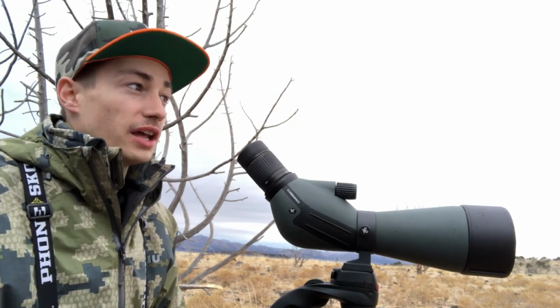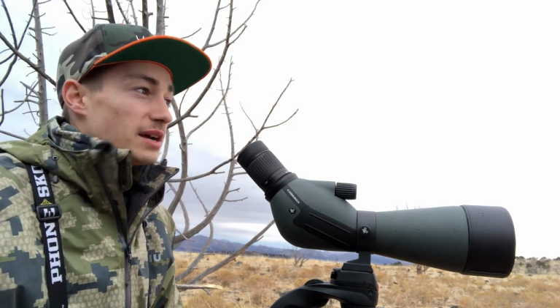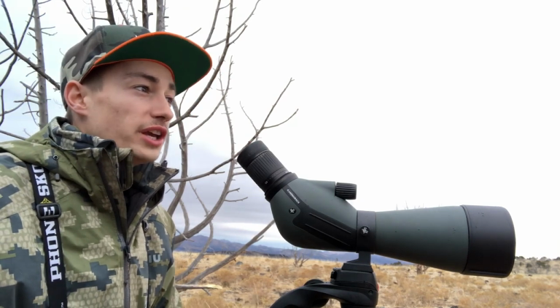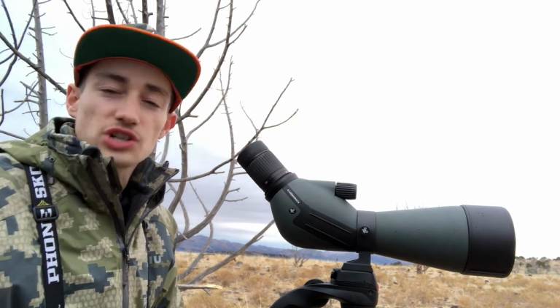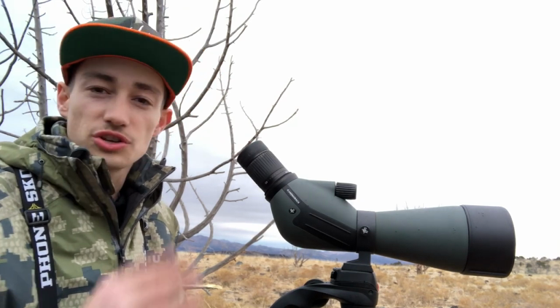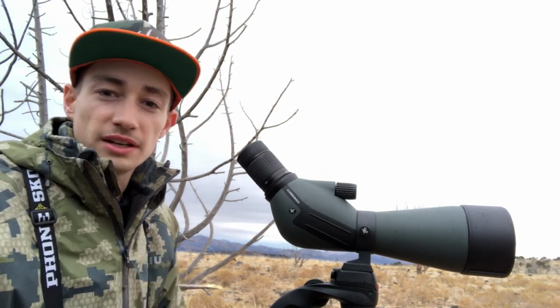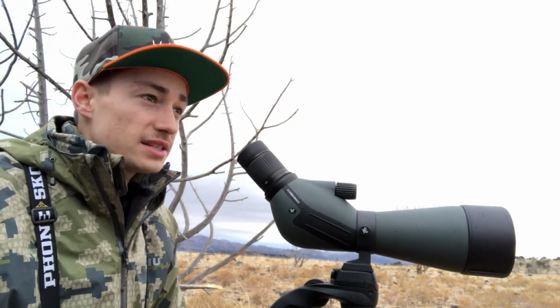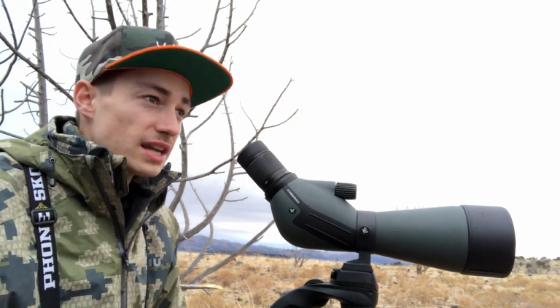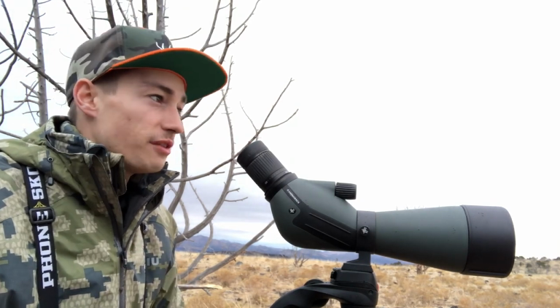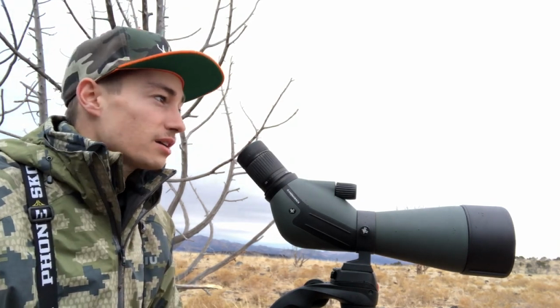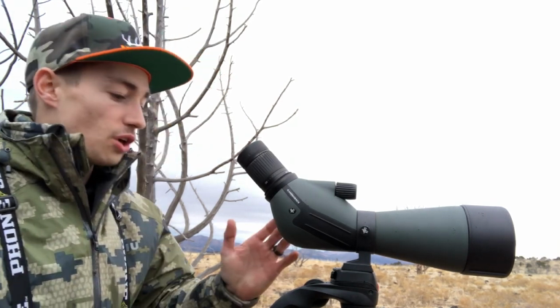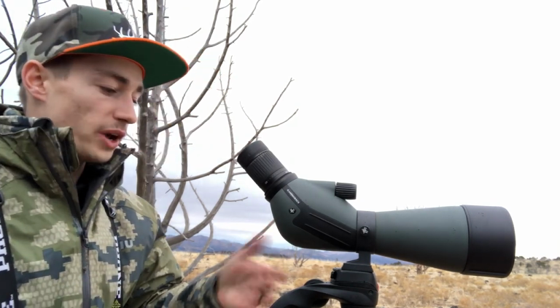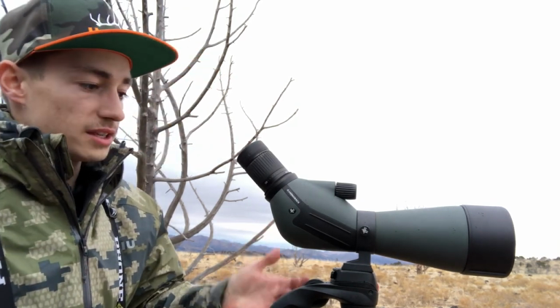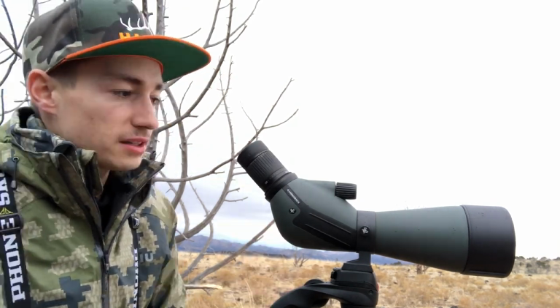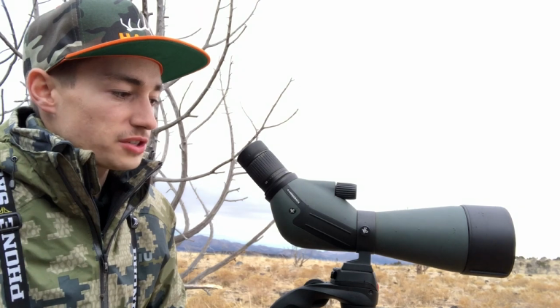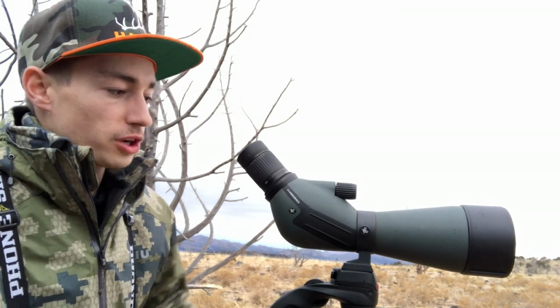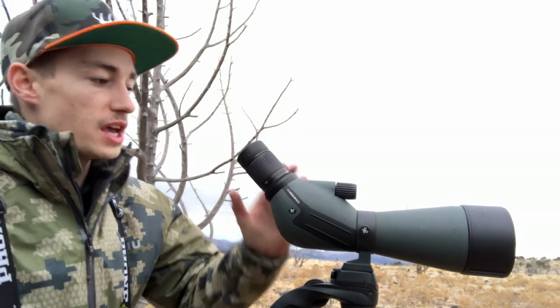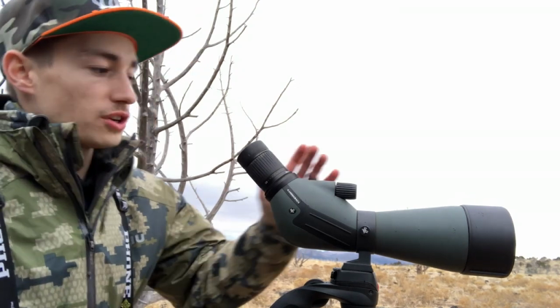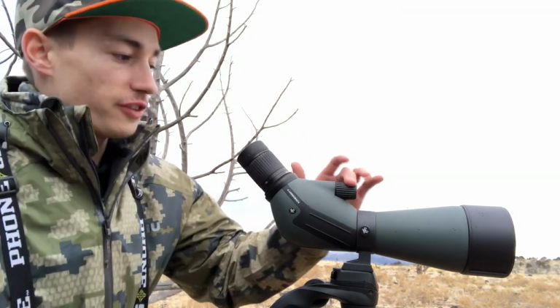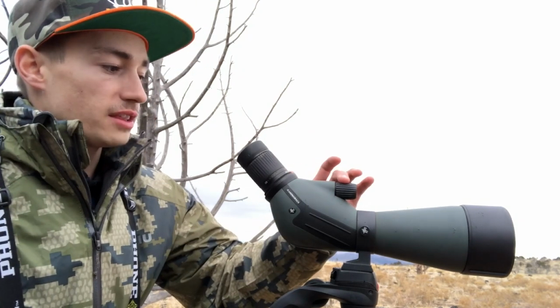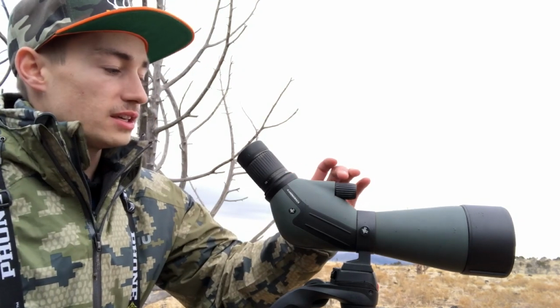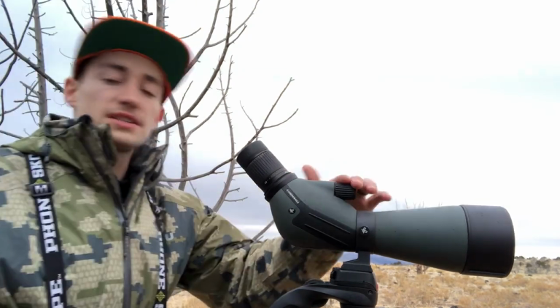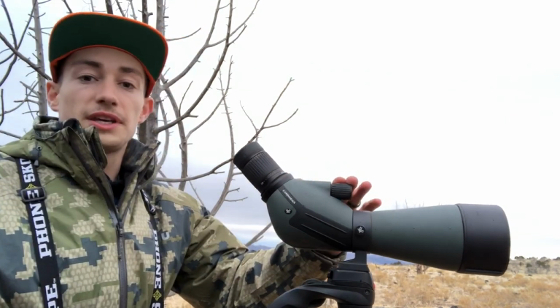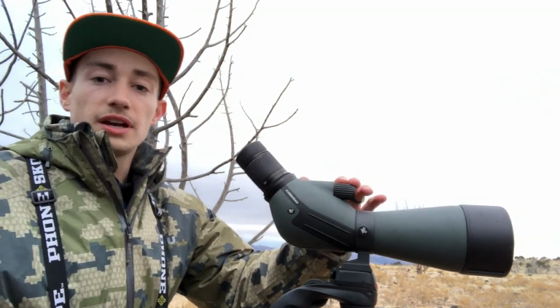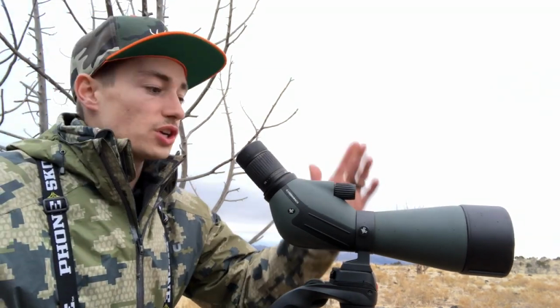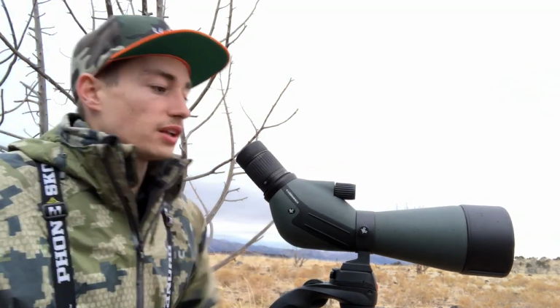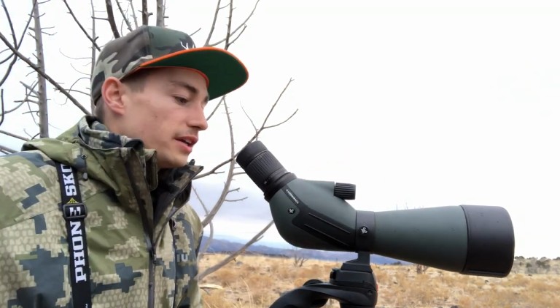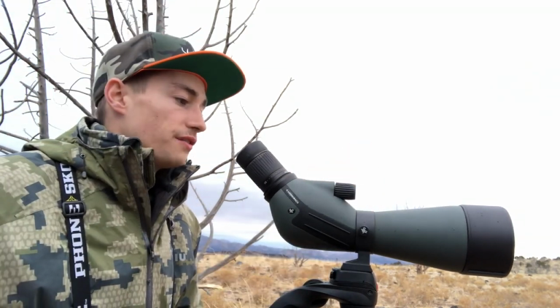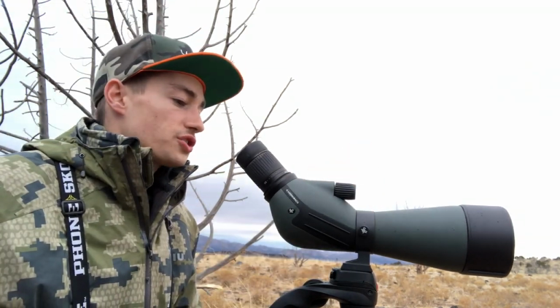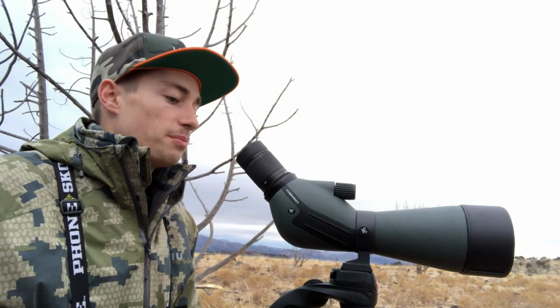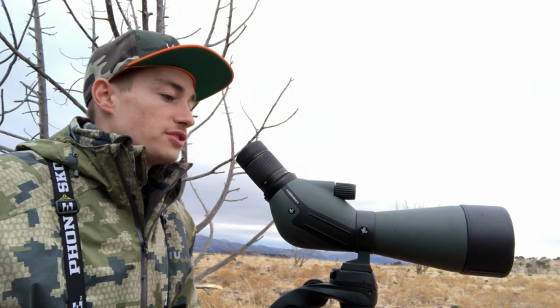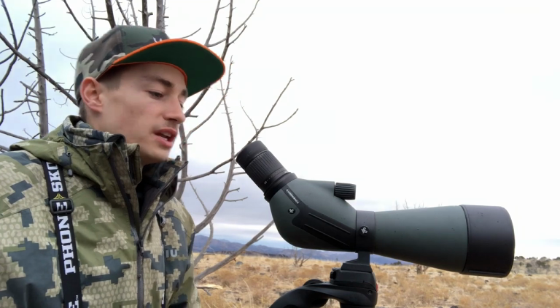I really enjoy just using the 20 magnification unless I'm really trying to zoom in to see the size of a buck. The knob here adjusts the clarity of the scope as you zoom in and out.